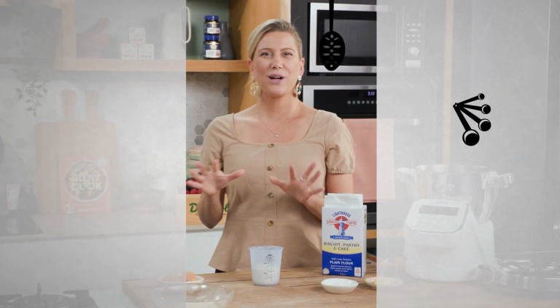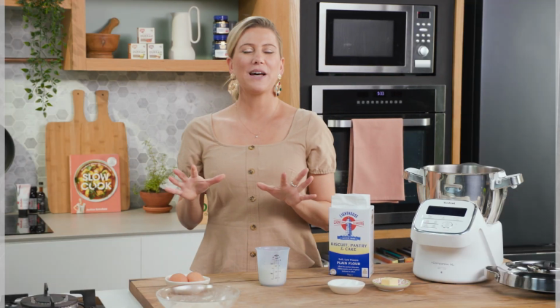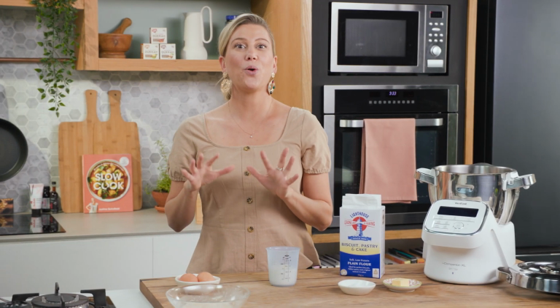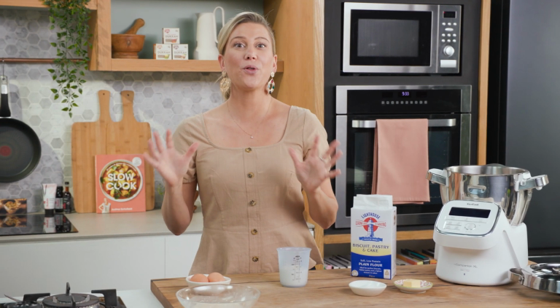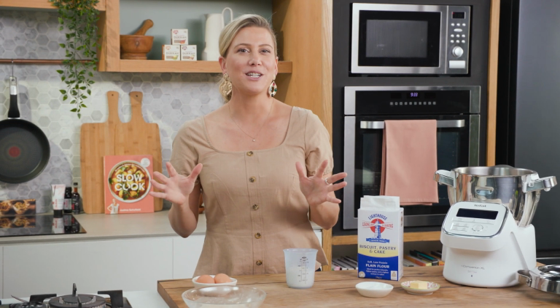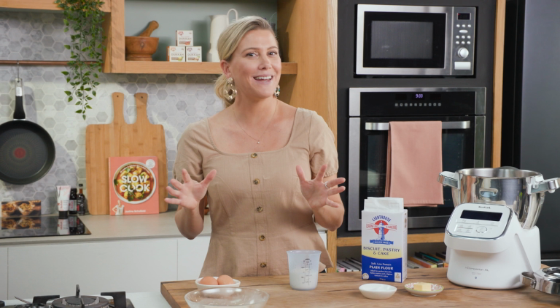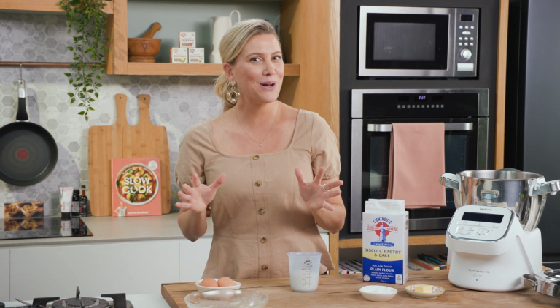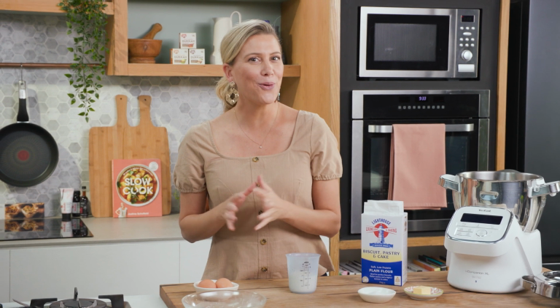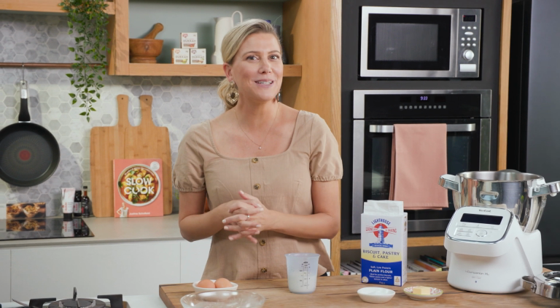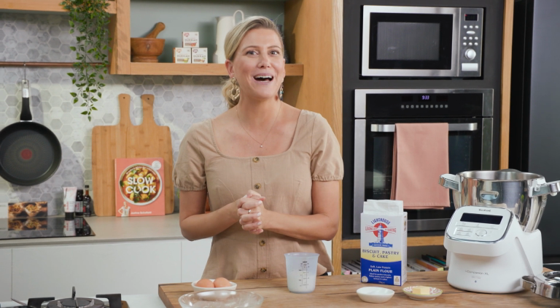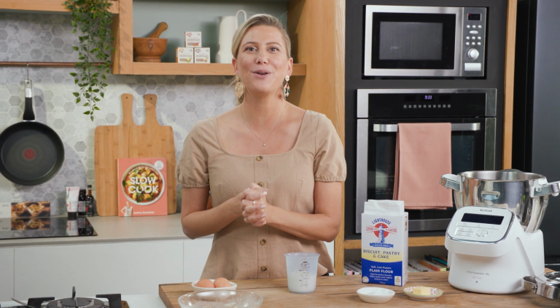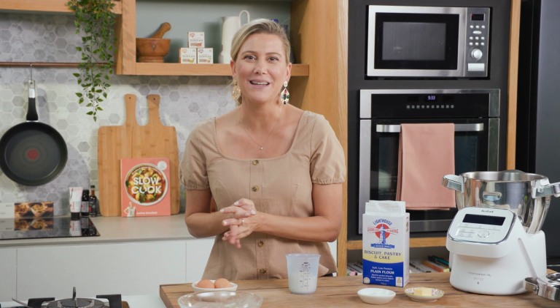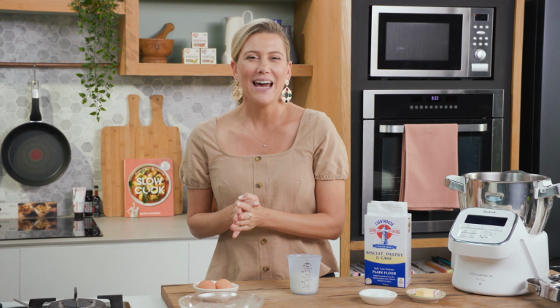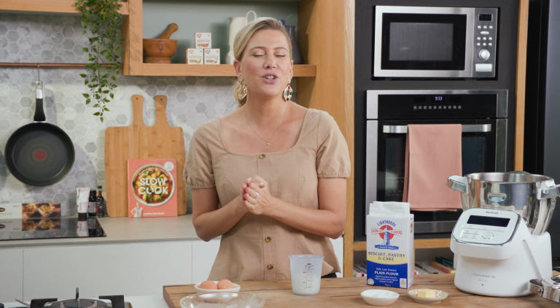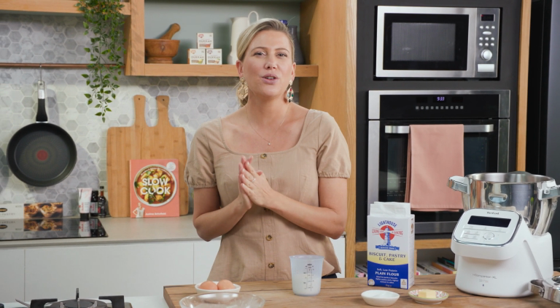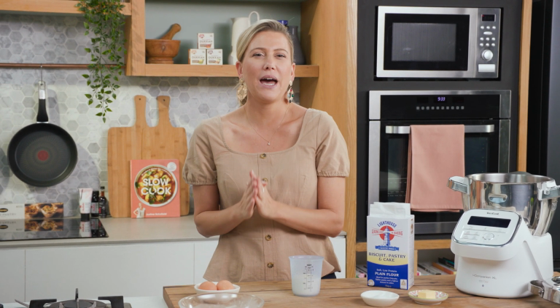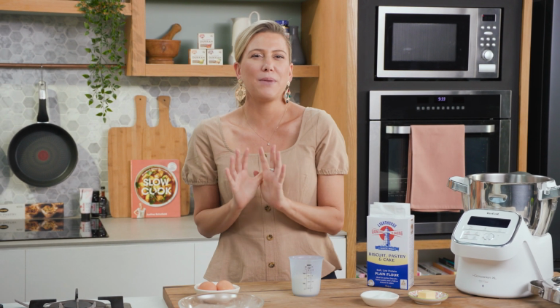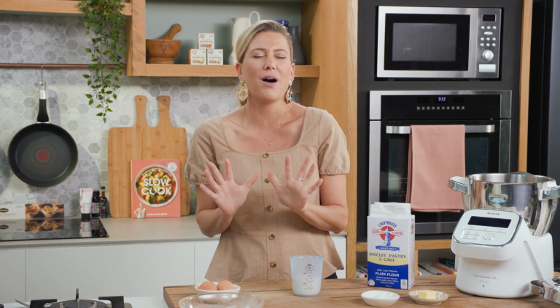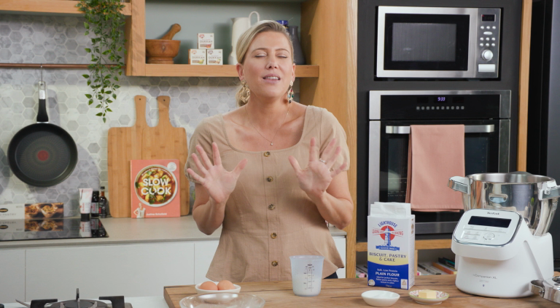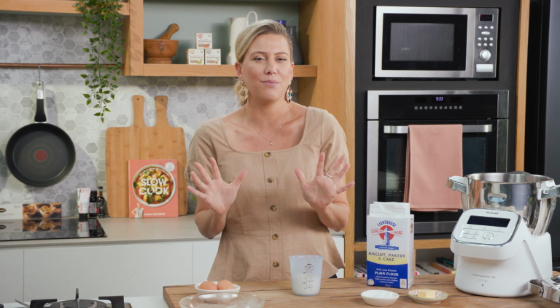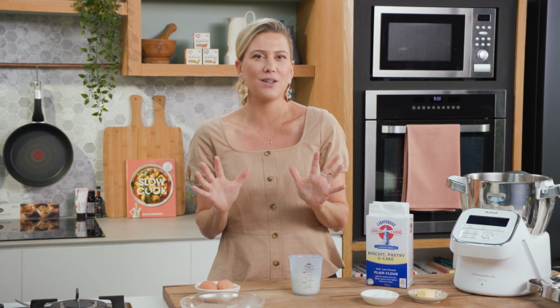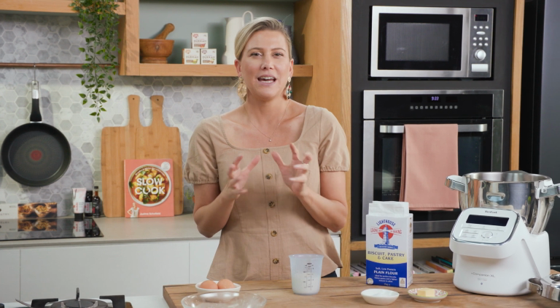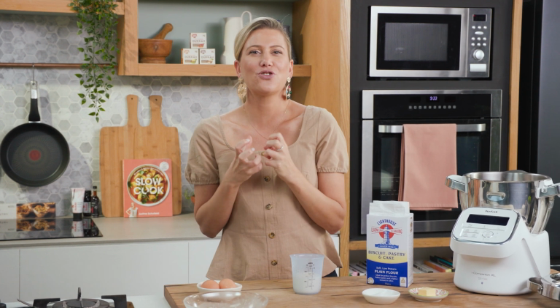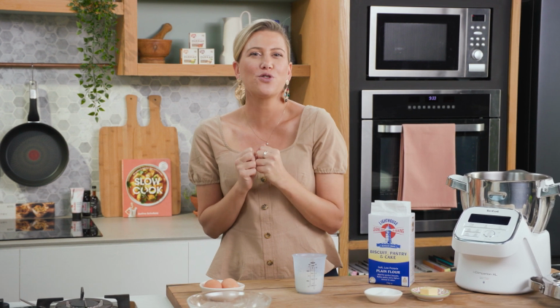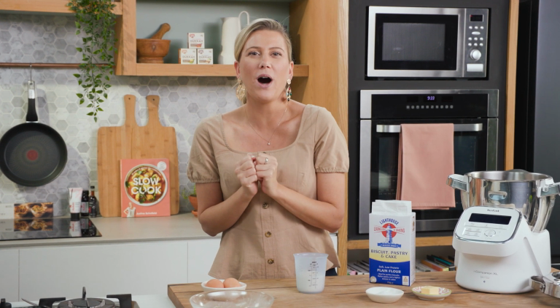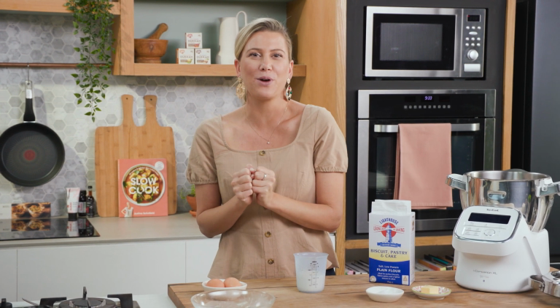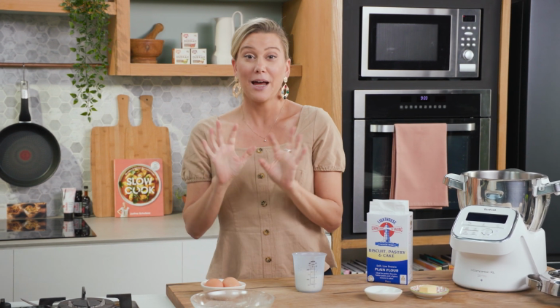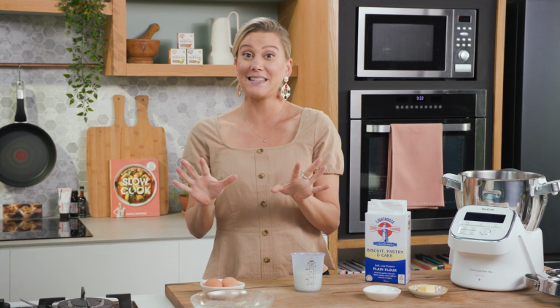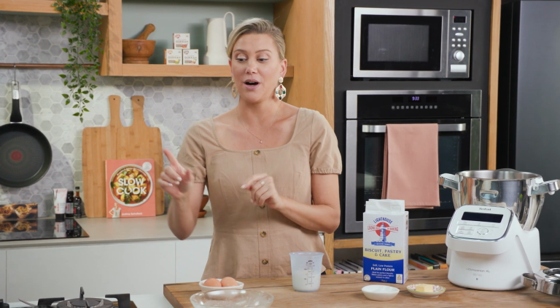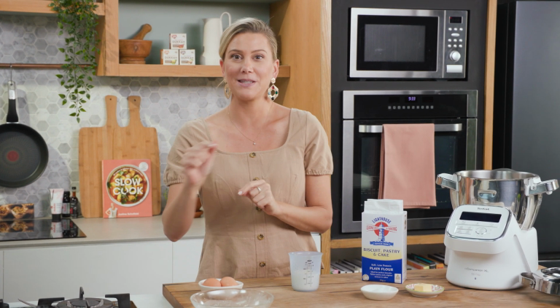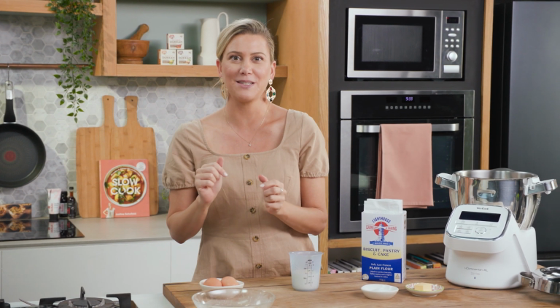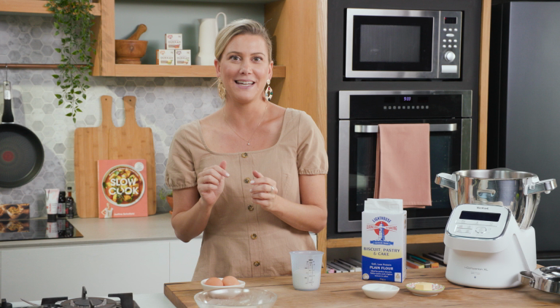Brioche buns were all the rage but now it's all about milk buns and I'm going to show you how to make them. I love them because it's soft white bread. I'm going to season mine with some sesame seeds.